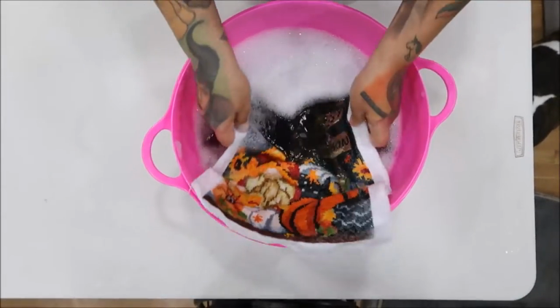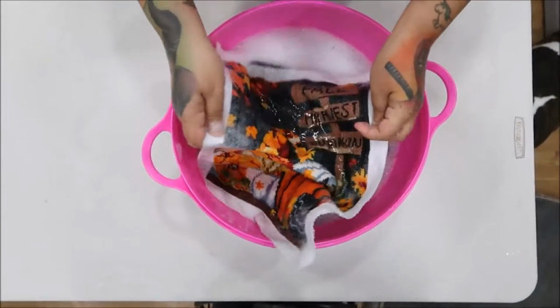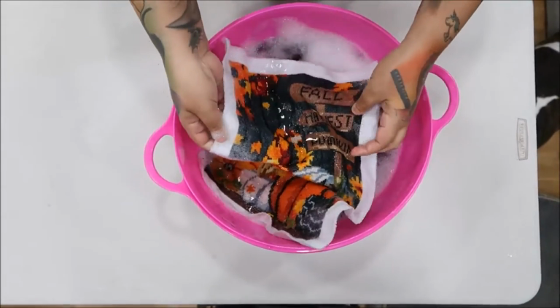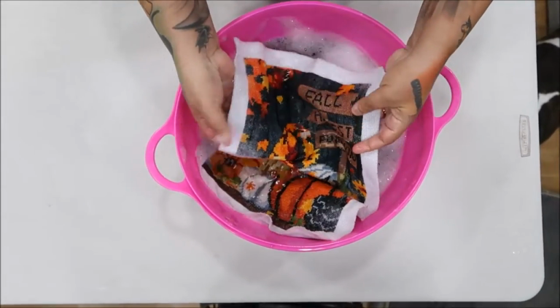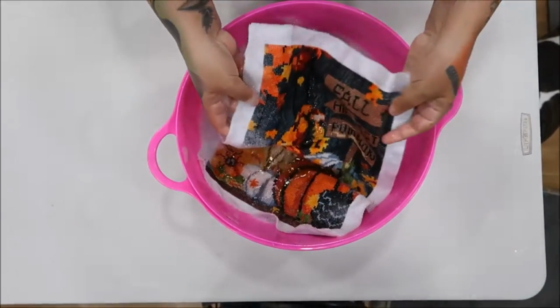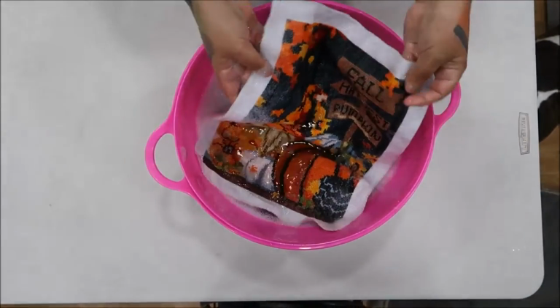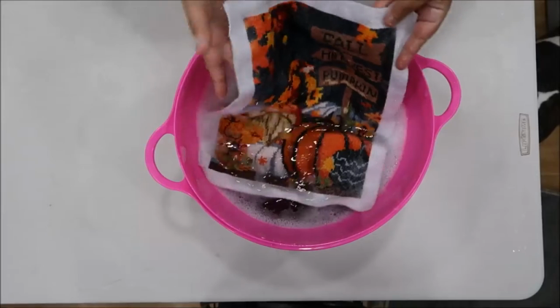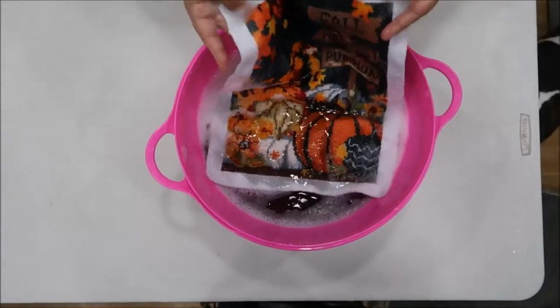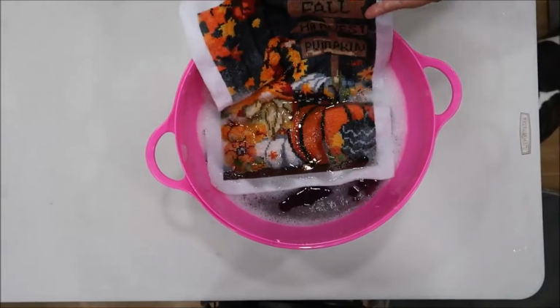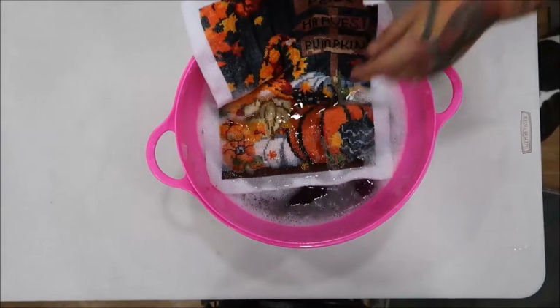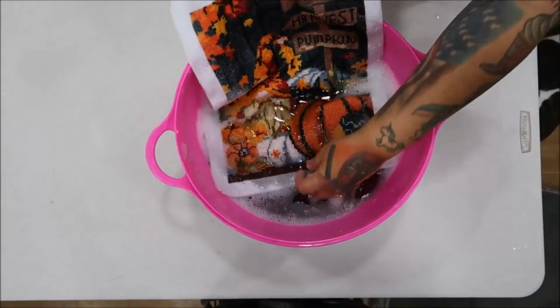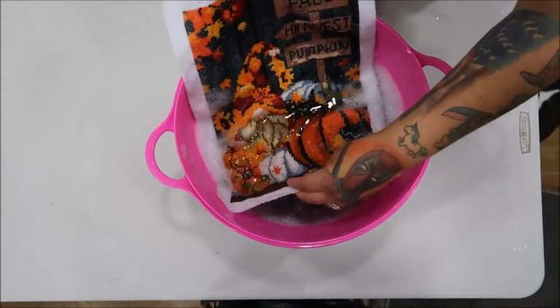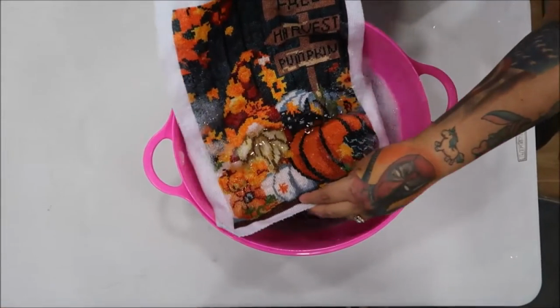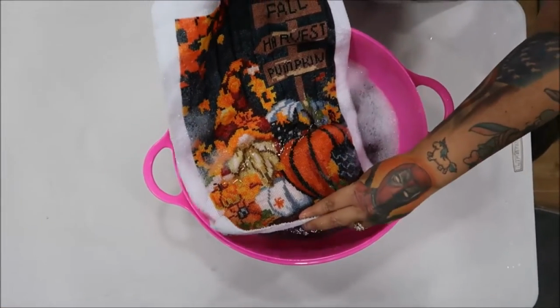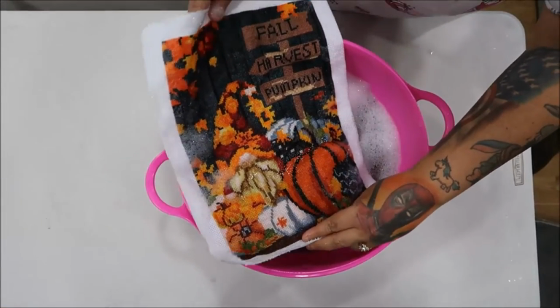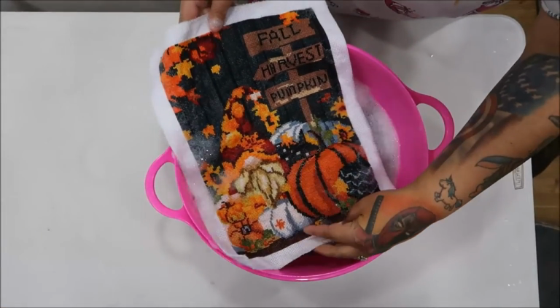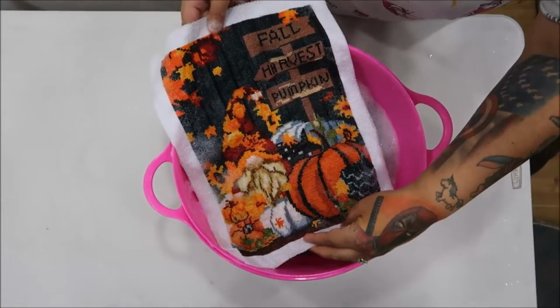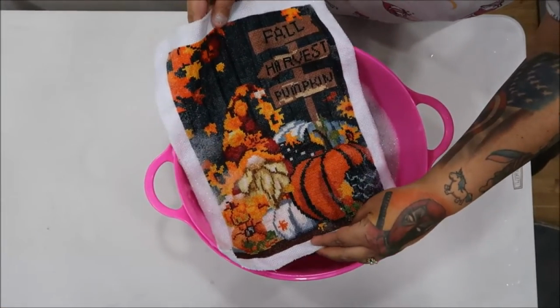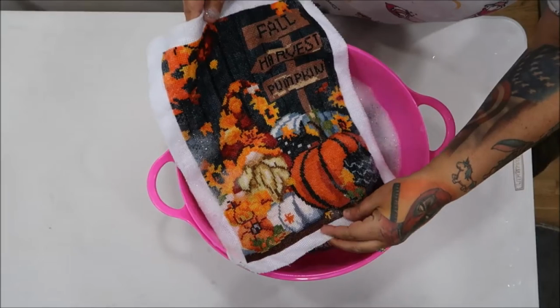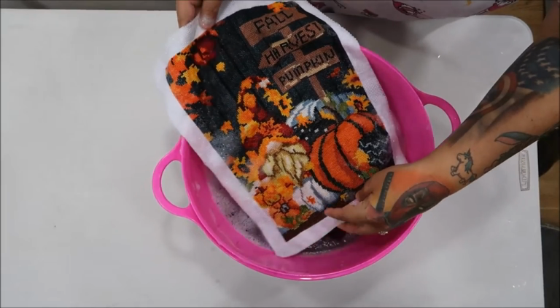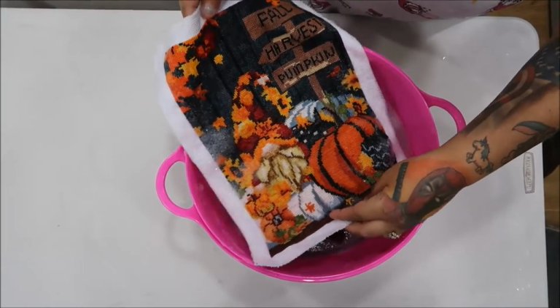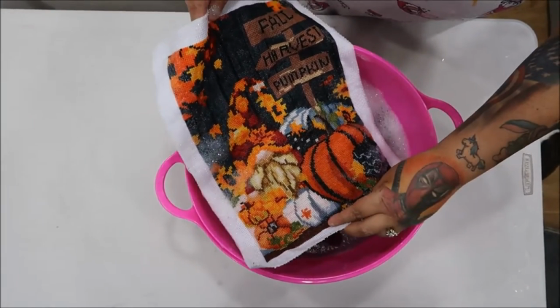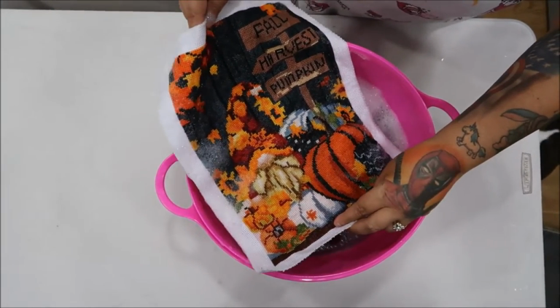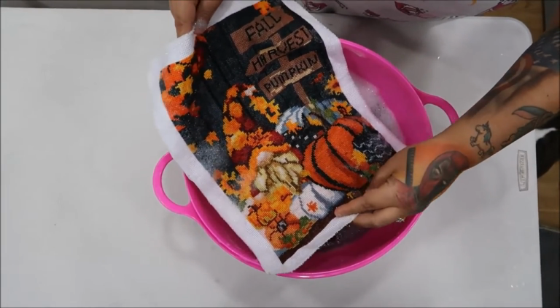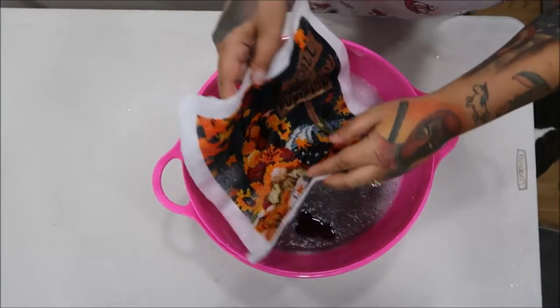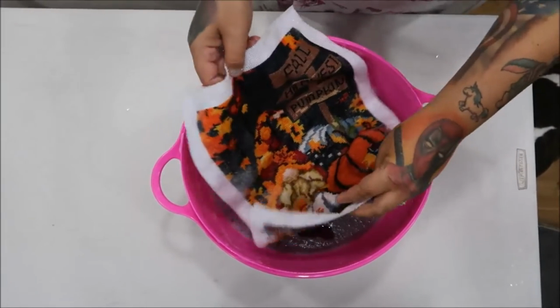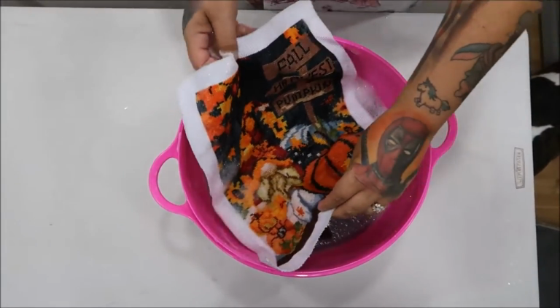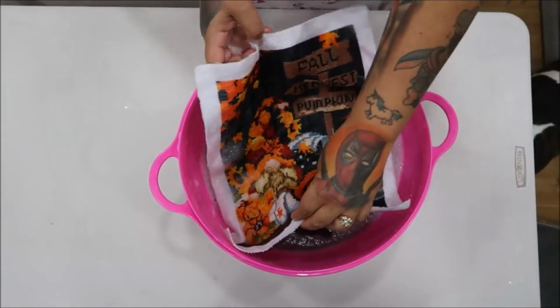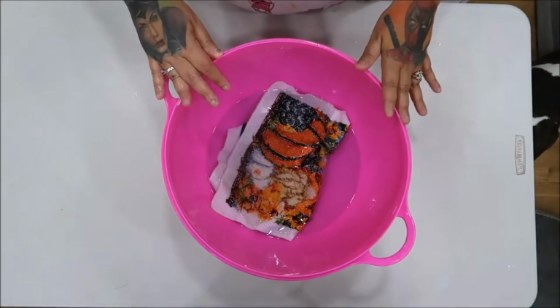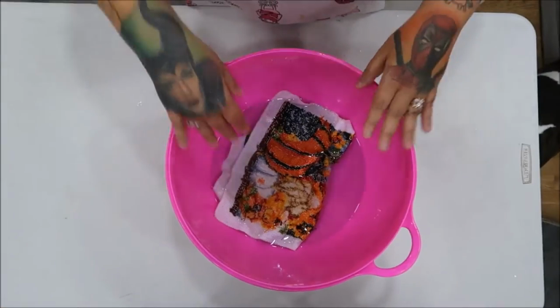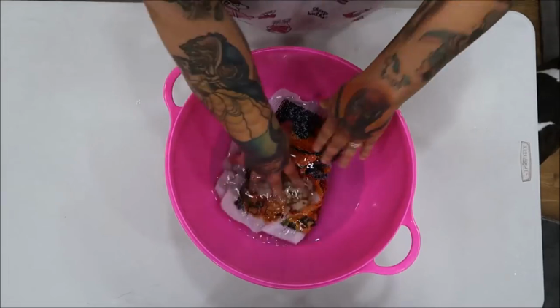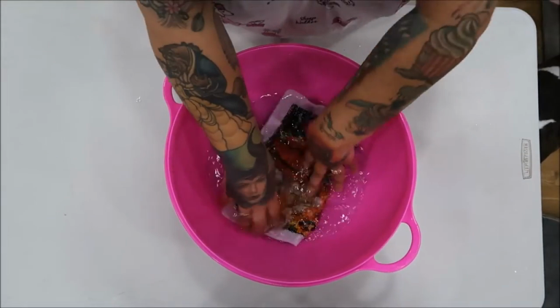That was faster than other people have shown. So let me go and take this and rinse it off with some fresh water and I'll be back. Okay, so we have fresh water.